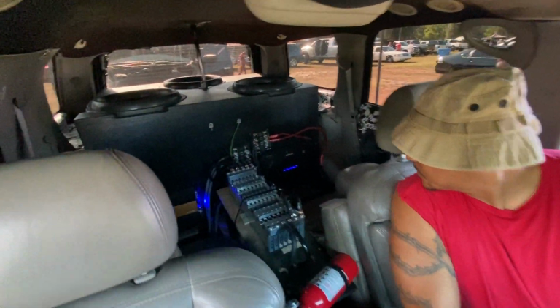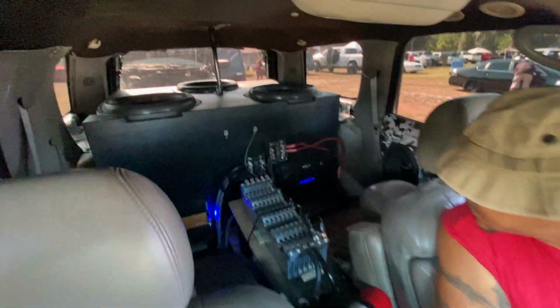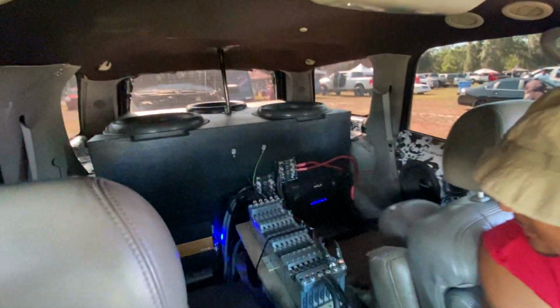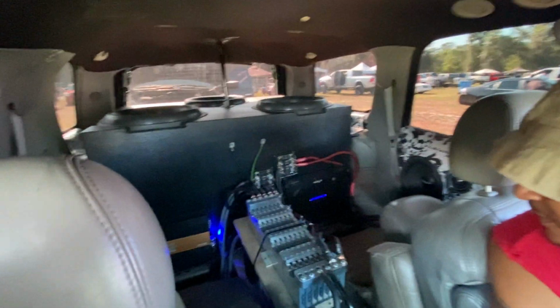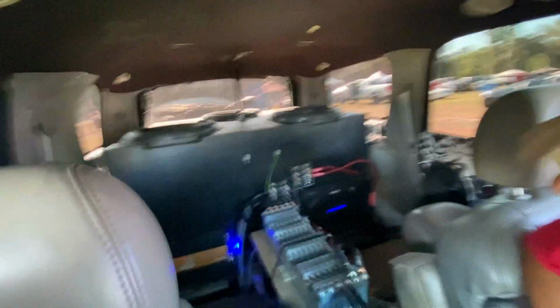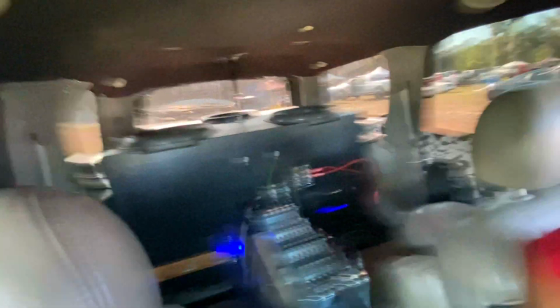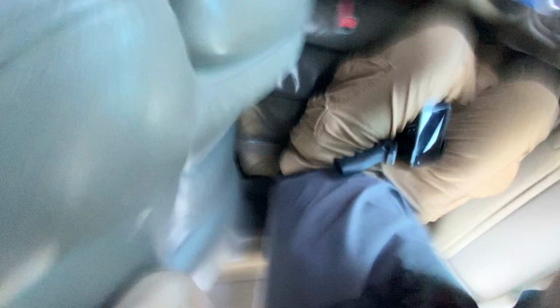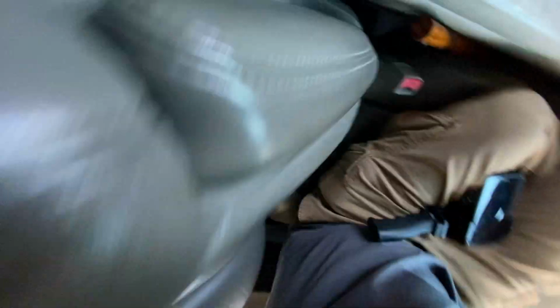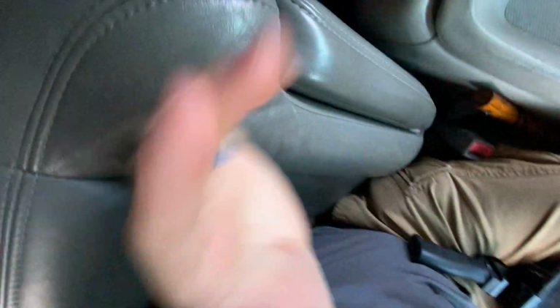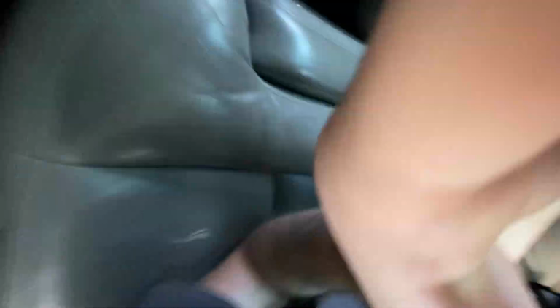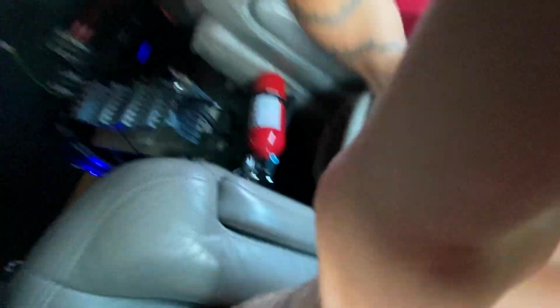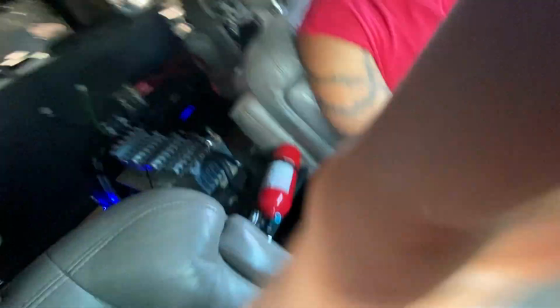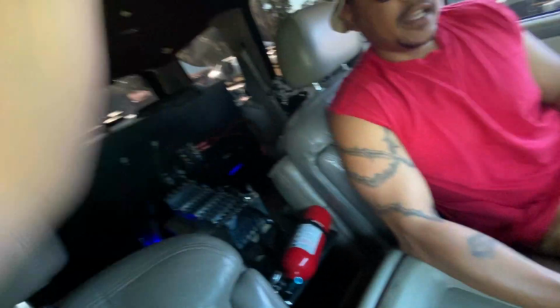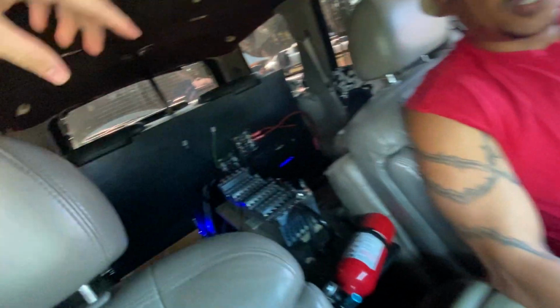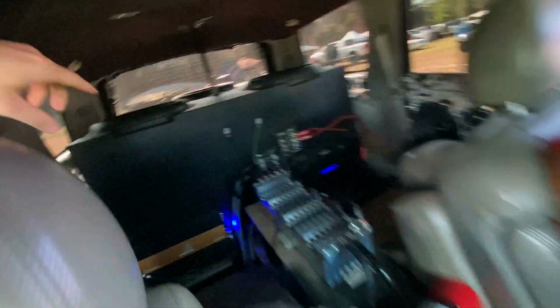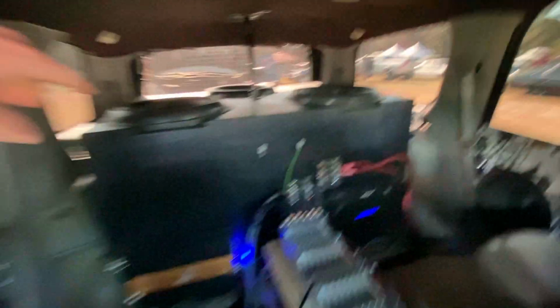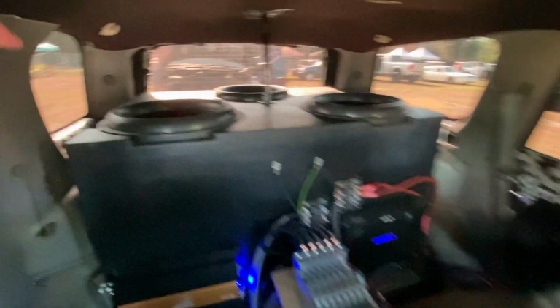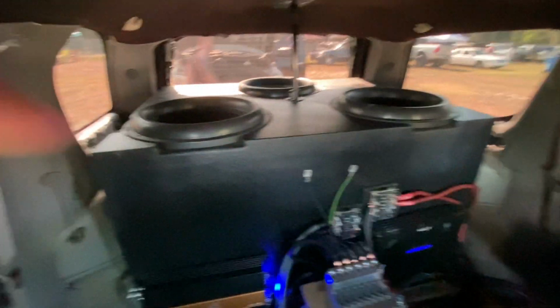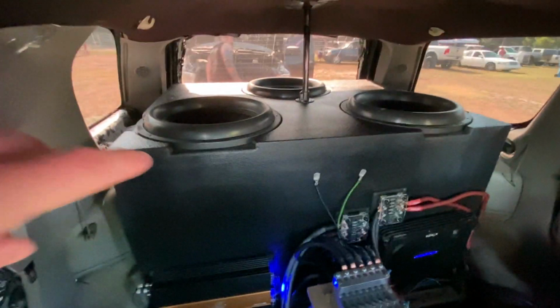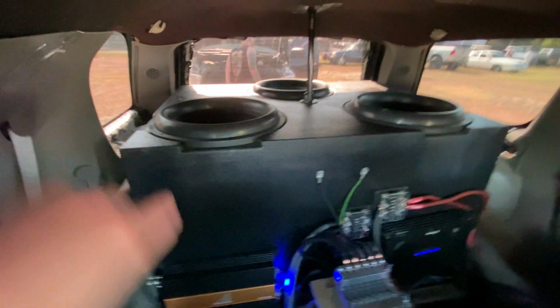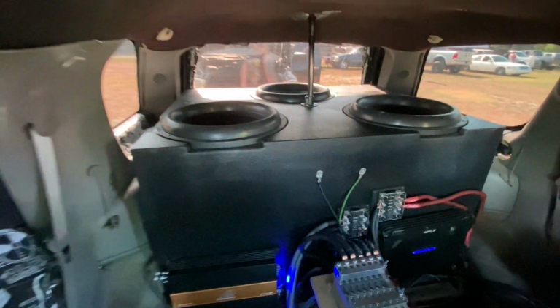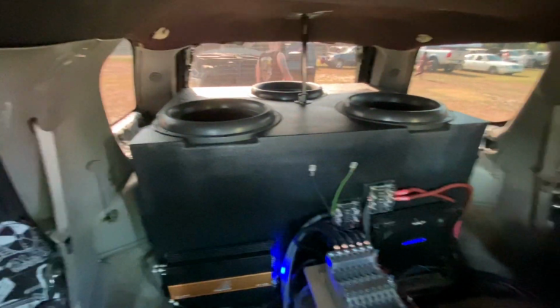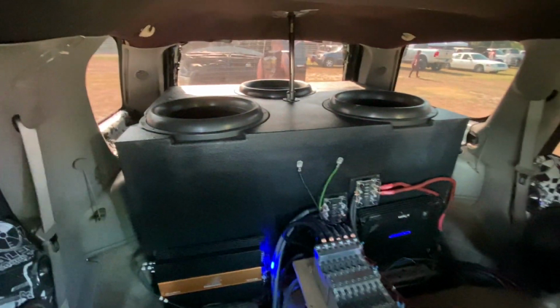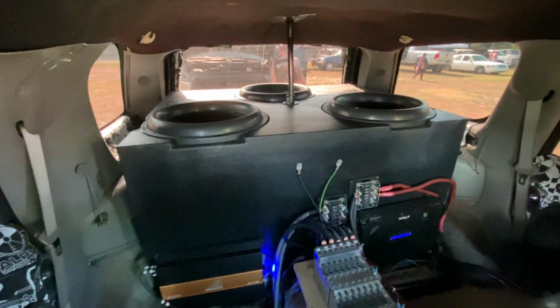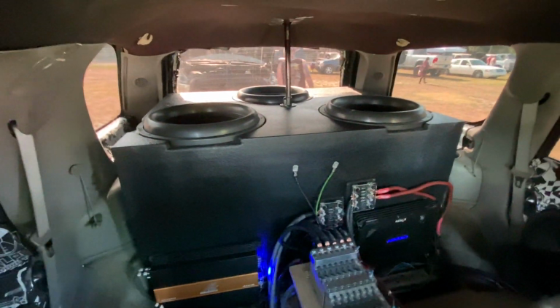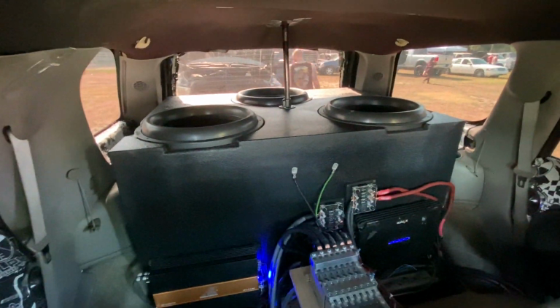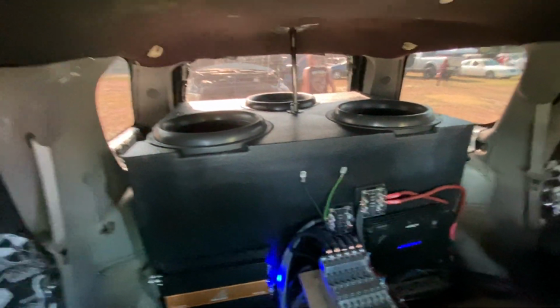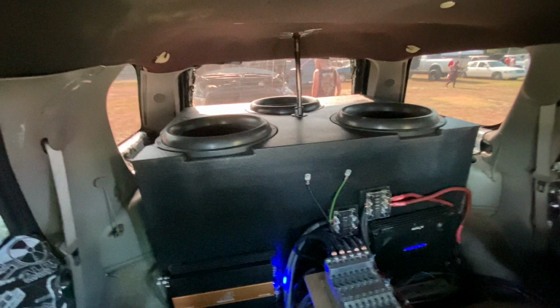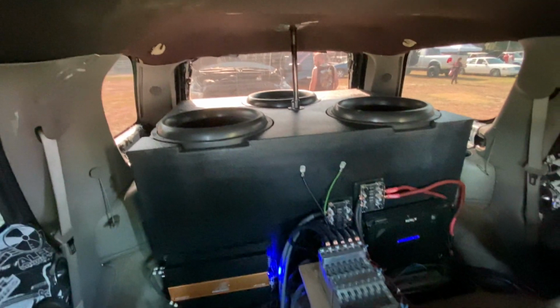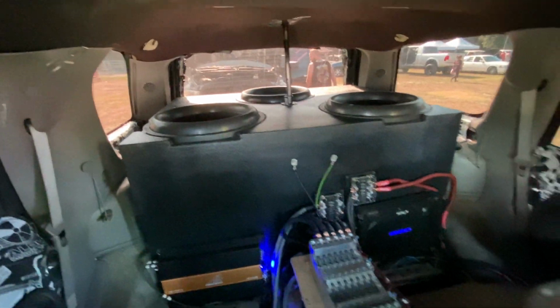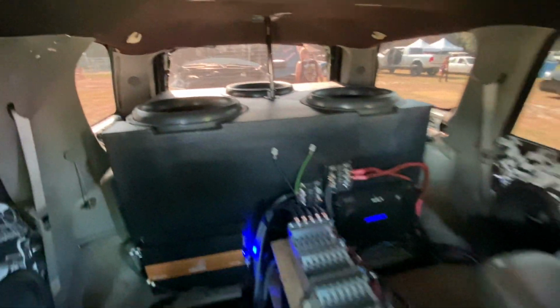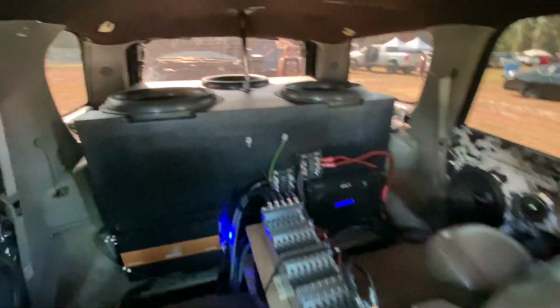So that's what's going on in here. Who built the box? Bubba Brewer from BBB Customs in Lakeland. He's the one that got it dialed in.